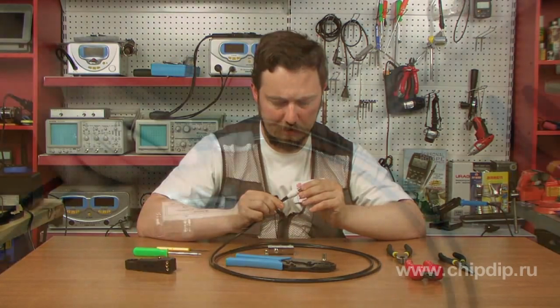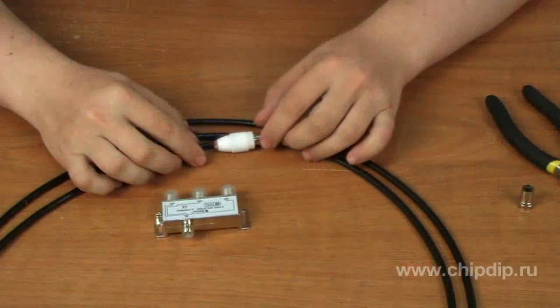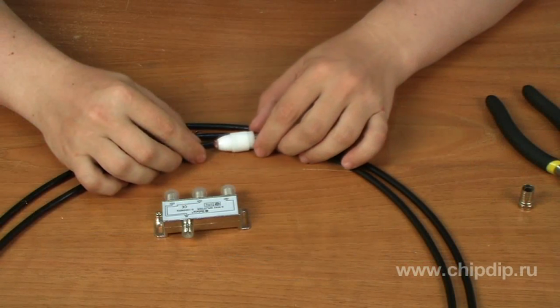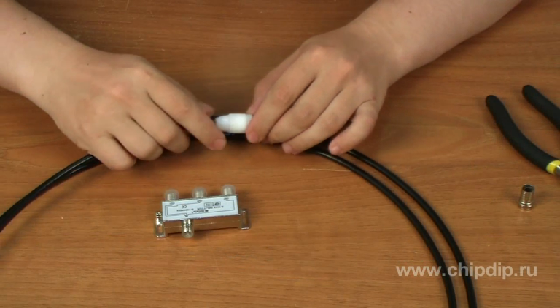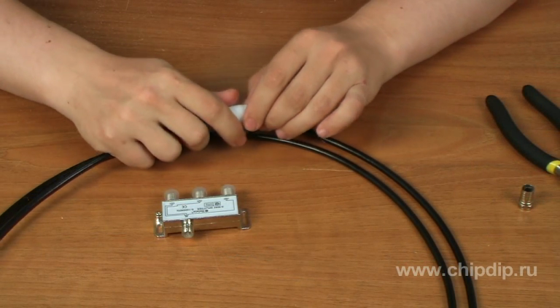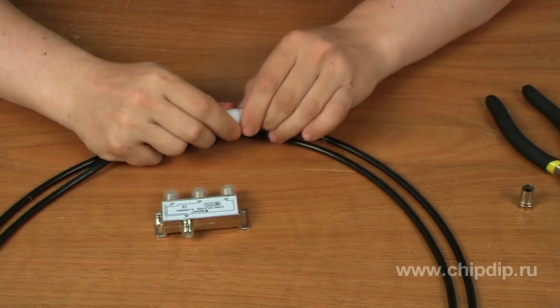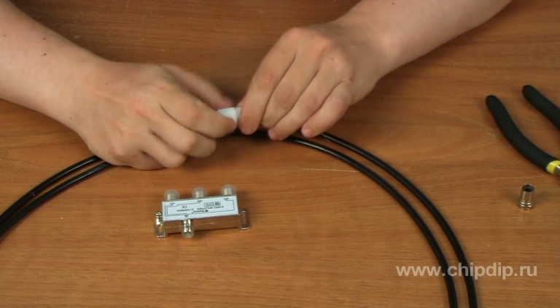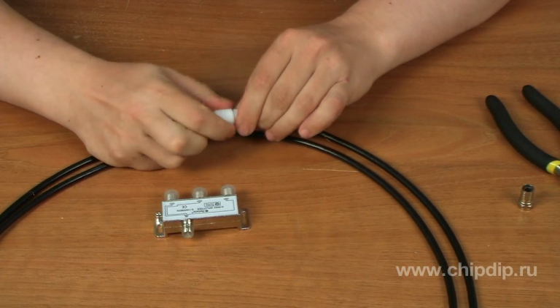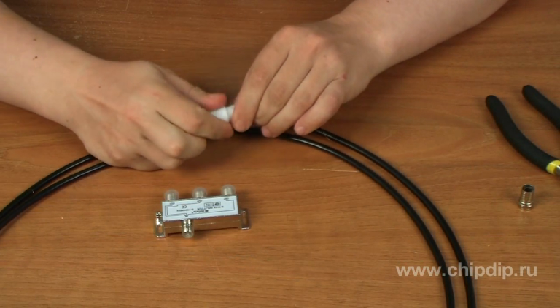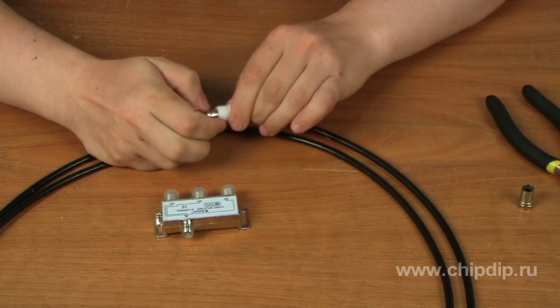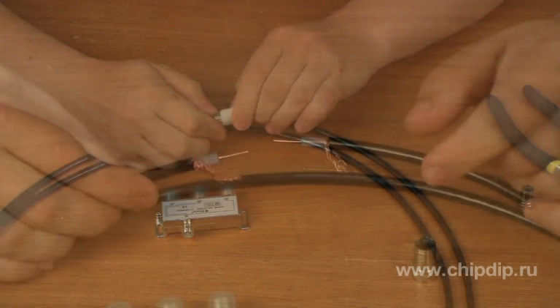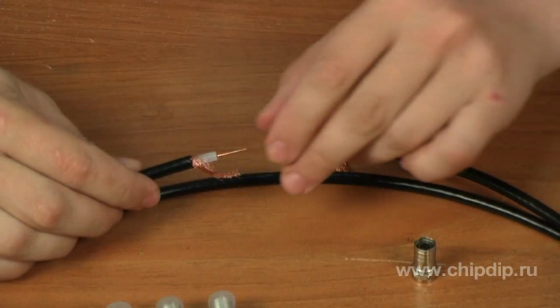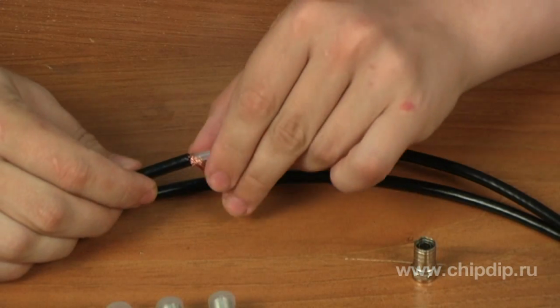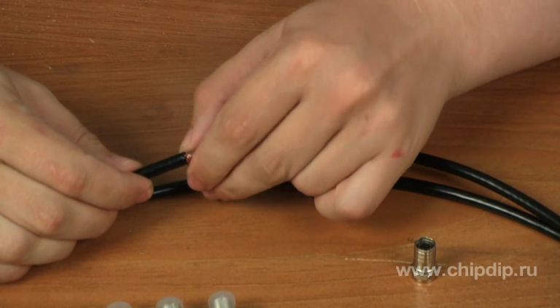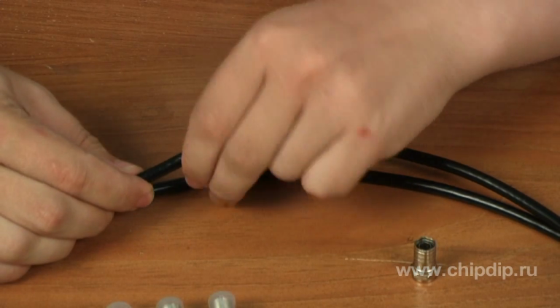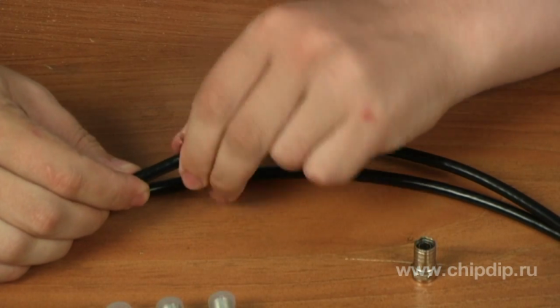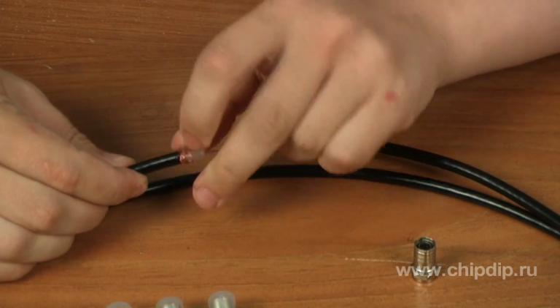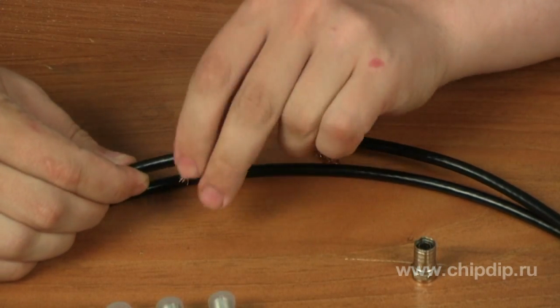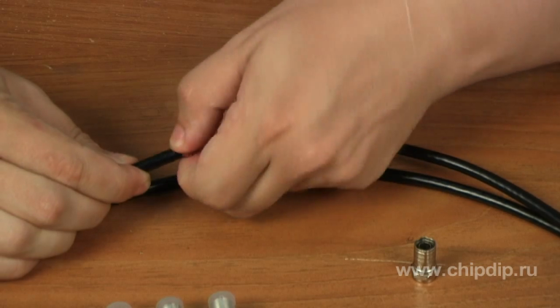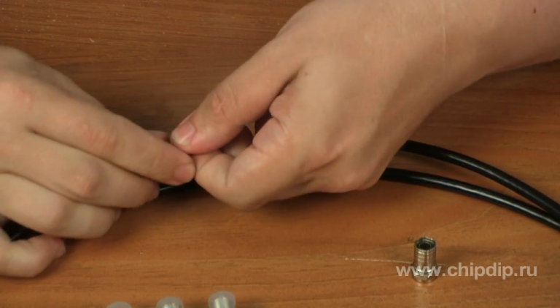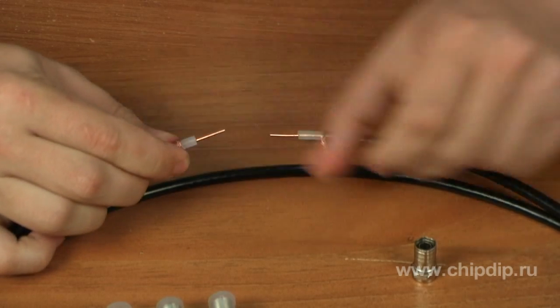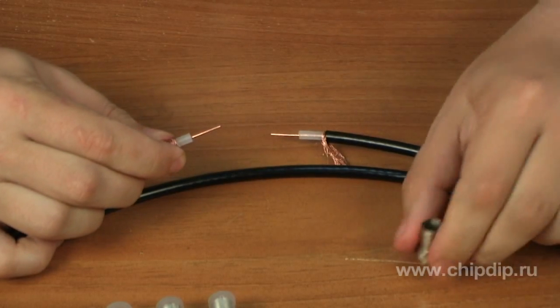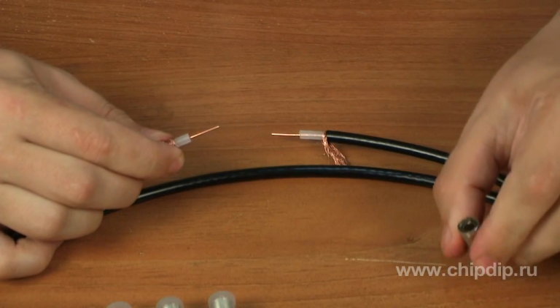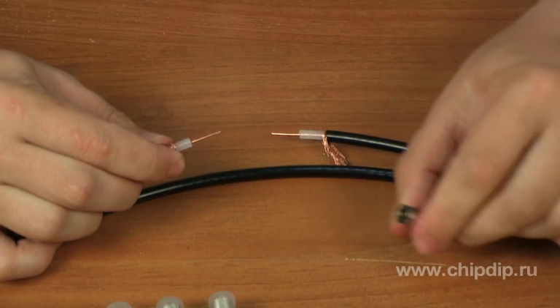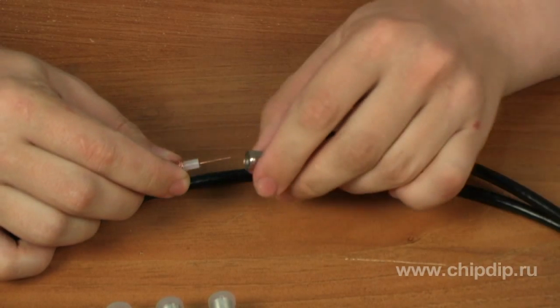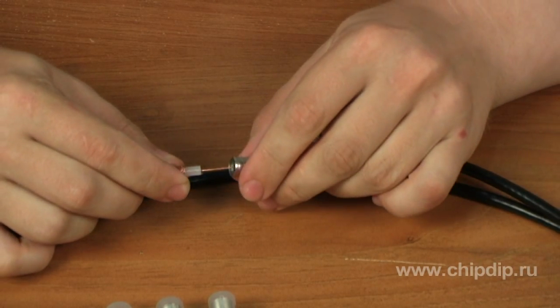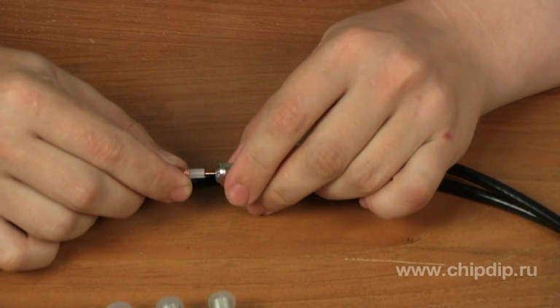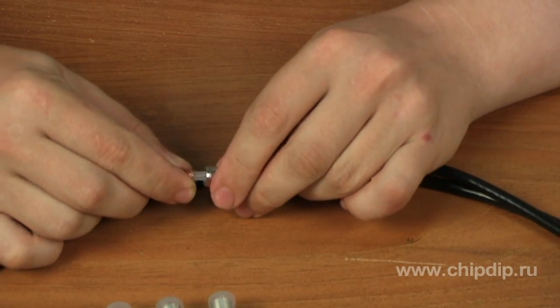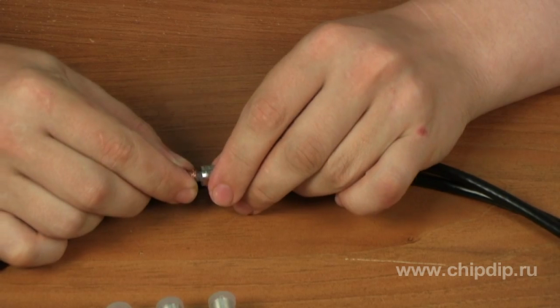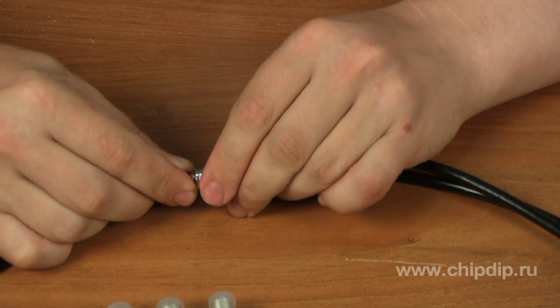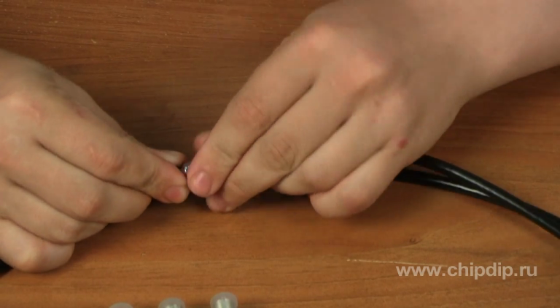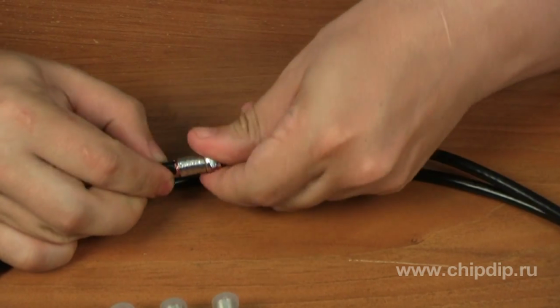First, let's remove the old TV sockets. Then, let's lay the cable screen on the cable isolation. Now, let's take the F-socket, put the cable inside it, and clamp the enclosure with pliers.